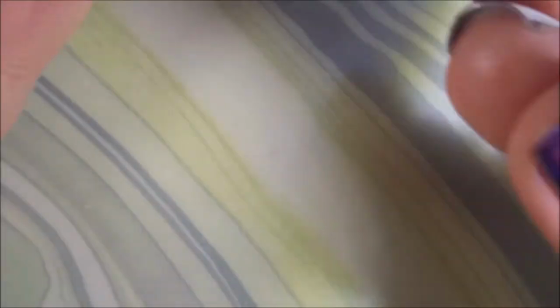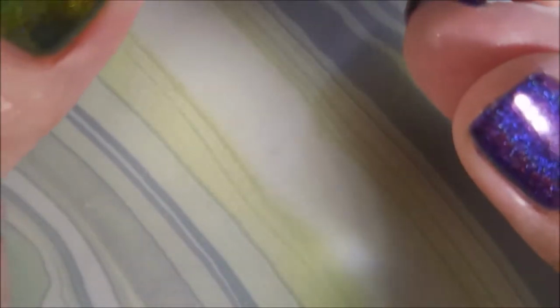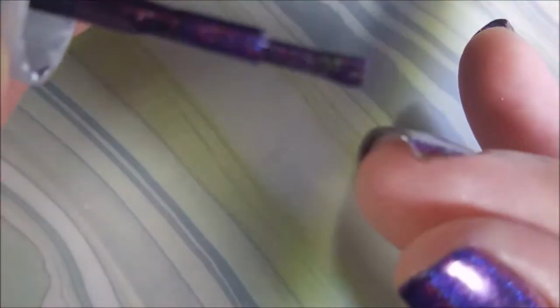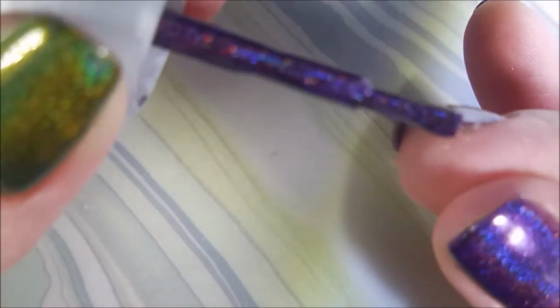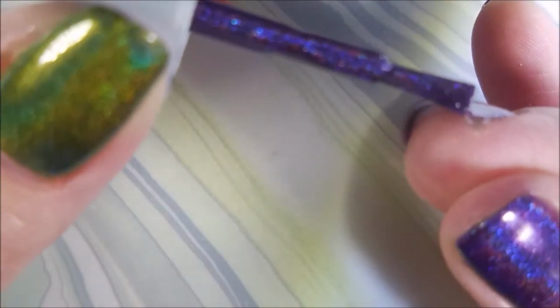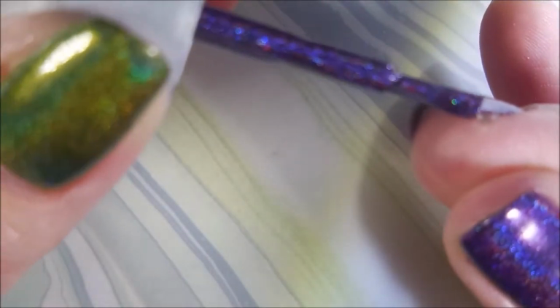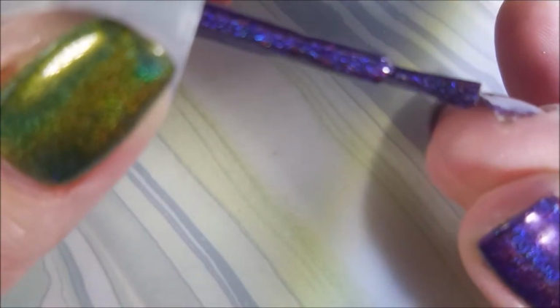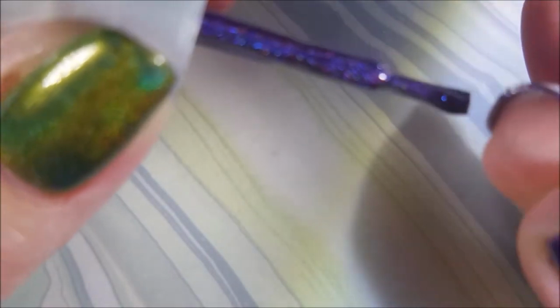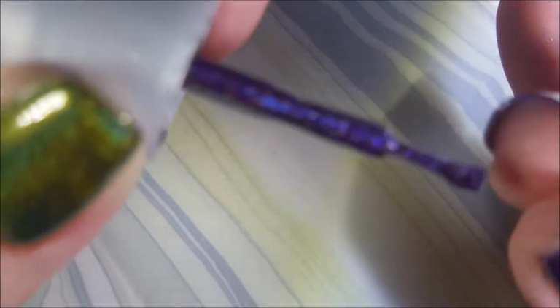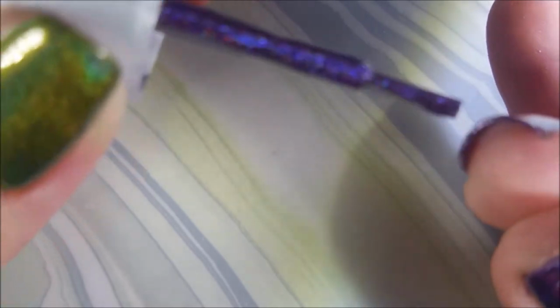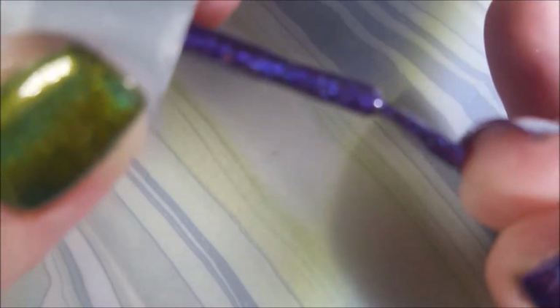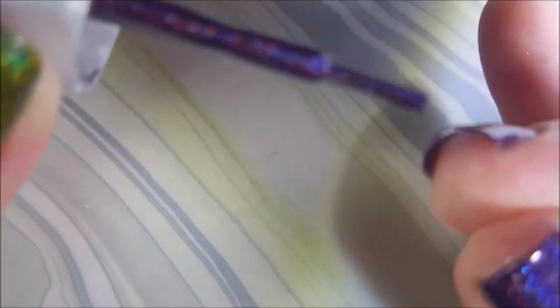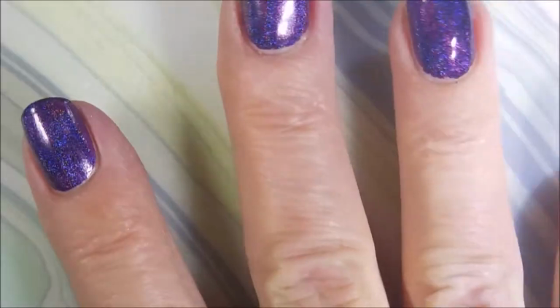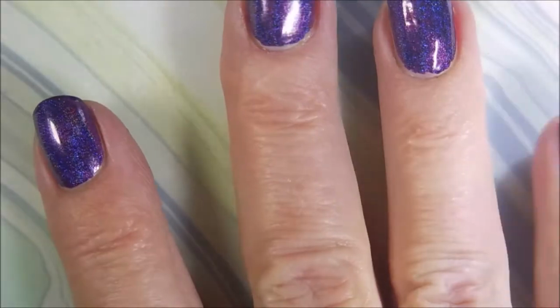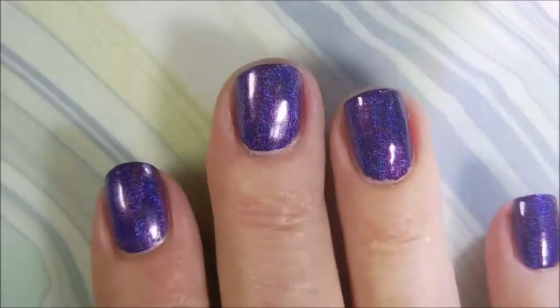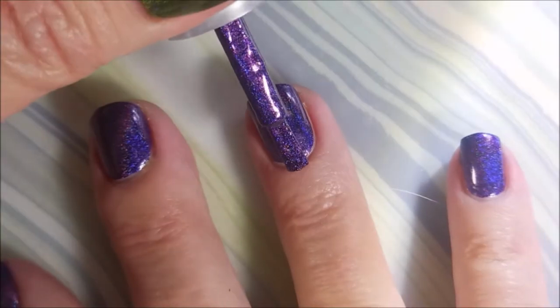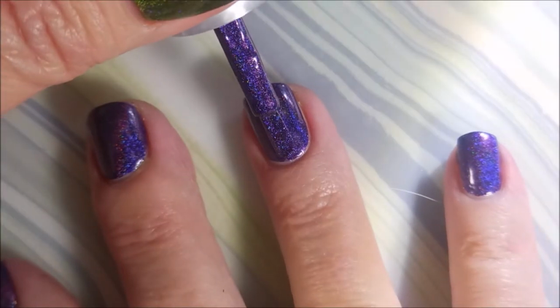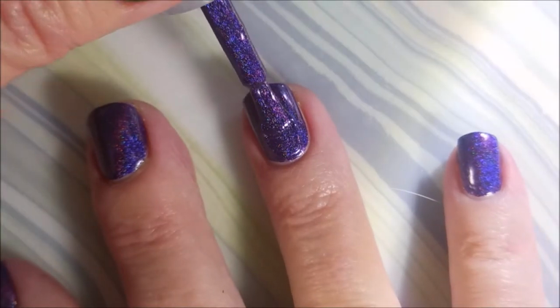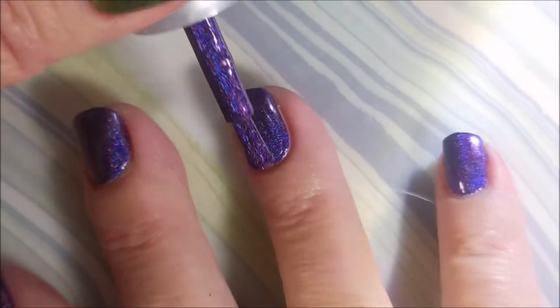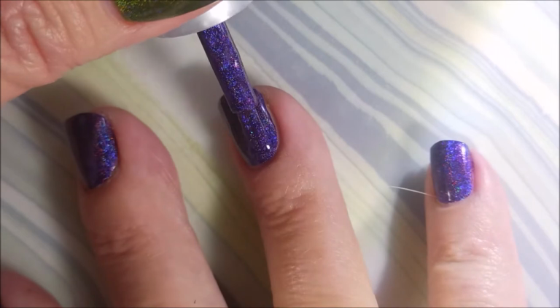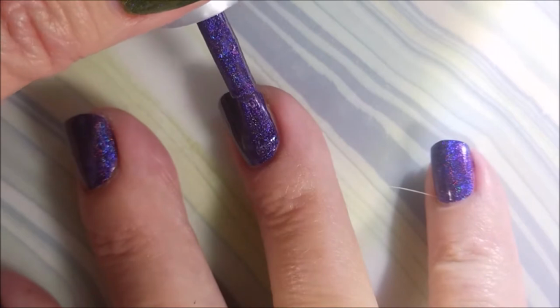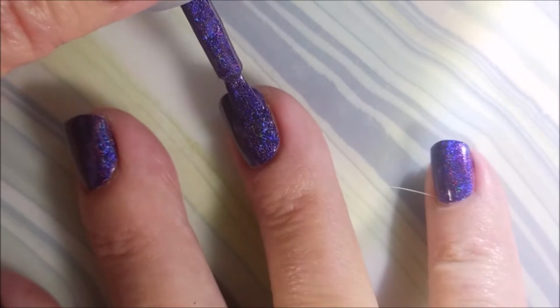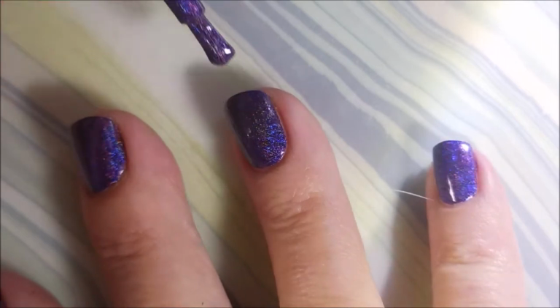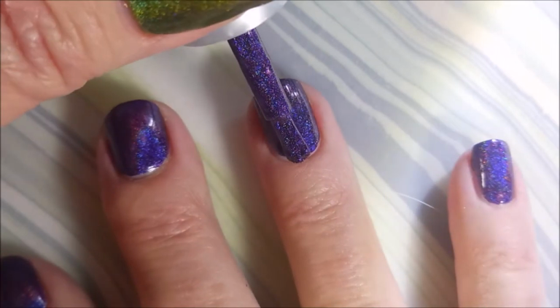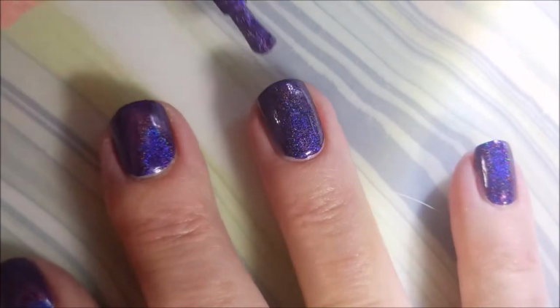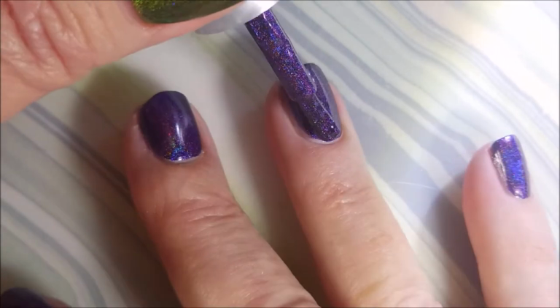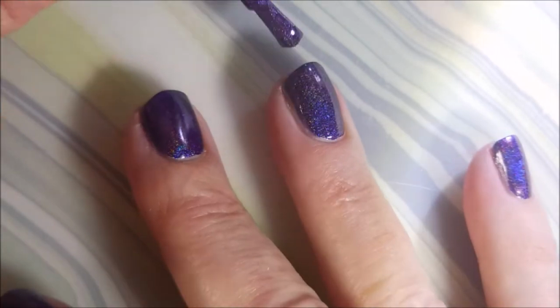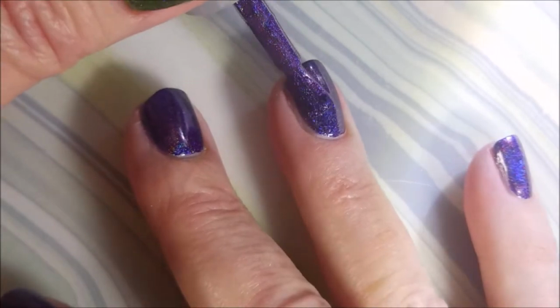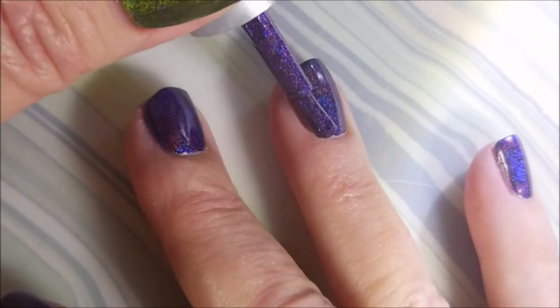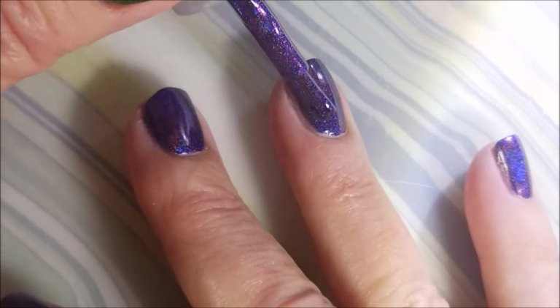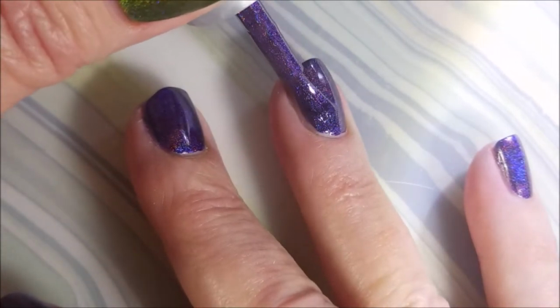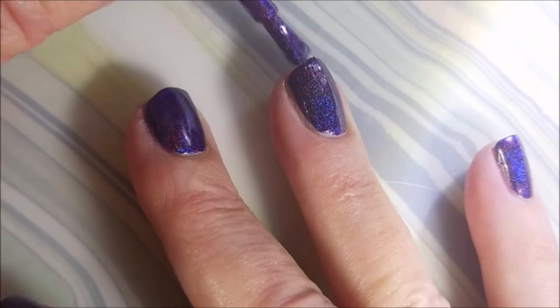This thing is just crazy blingin' purple. And that holo is singin'. I am going to go in with a second coat. Like I said, not needed, but gotta do what we gotta do.